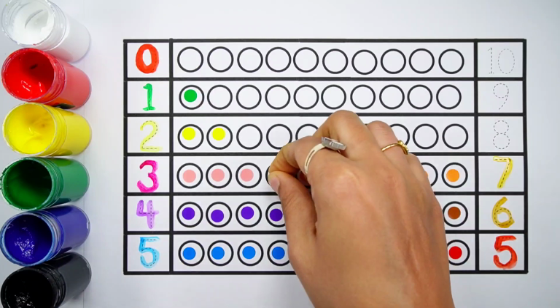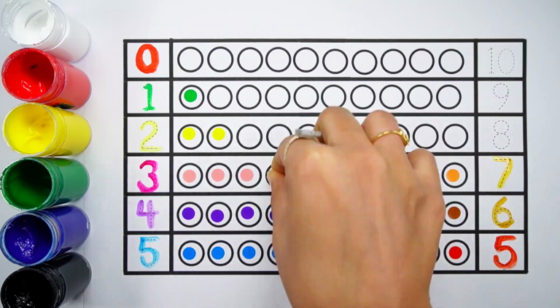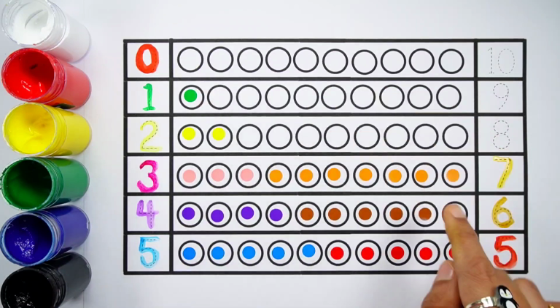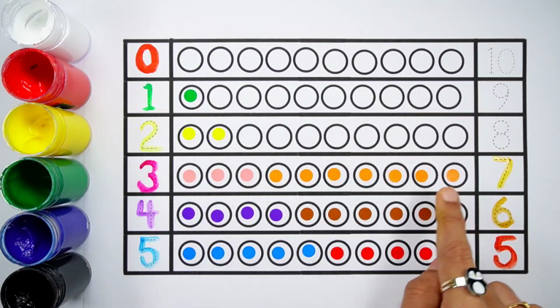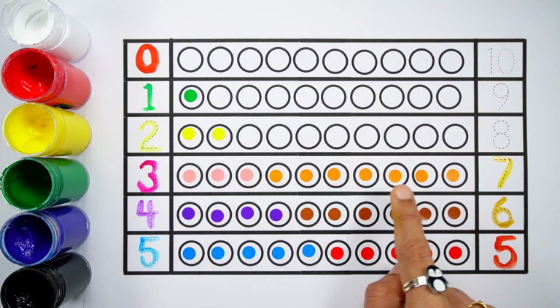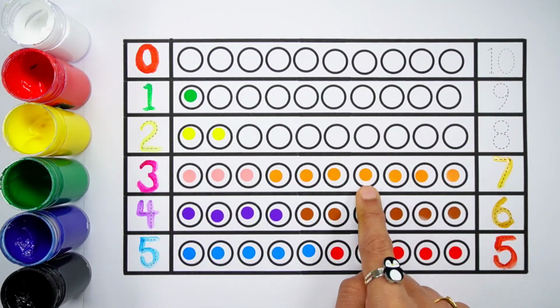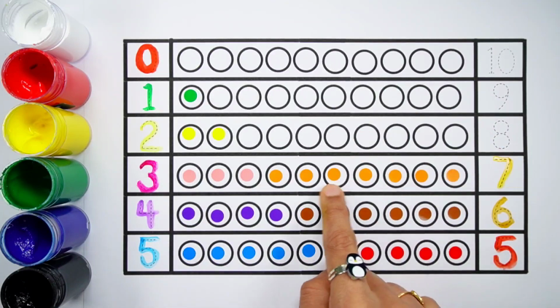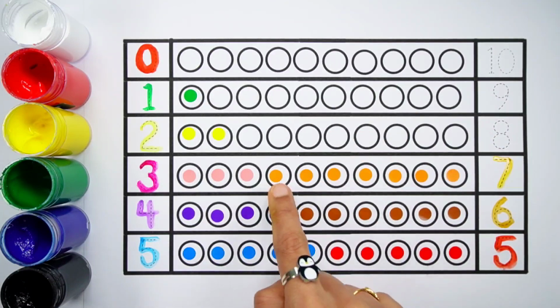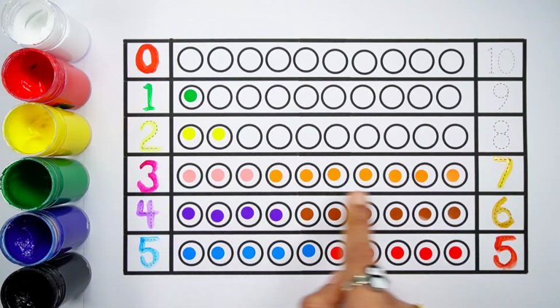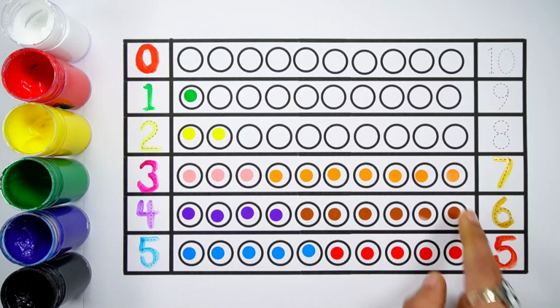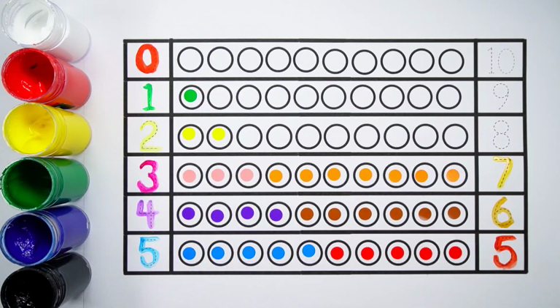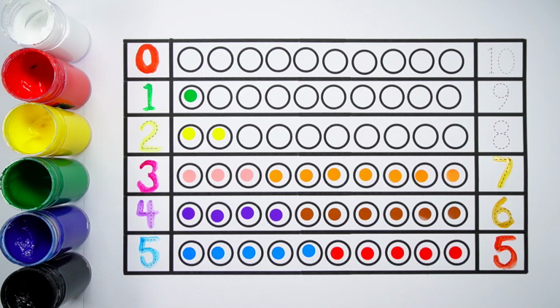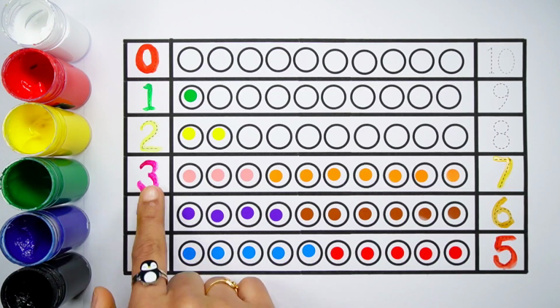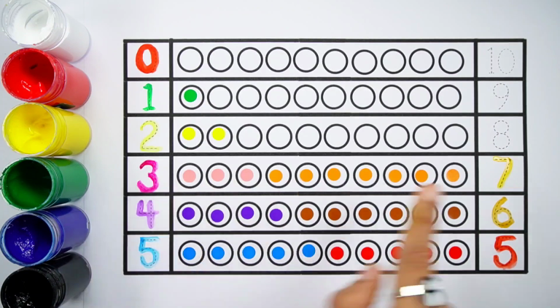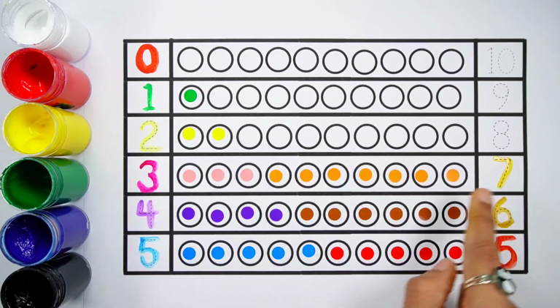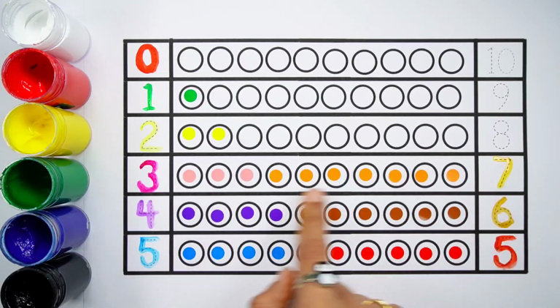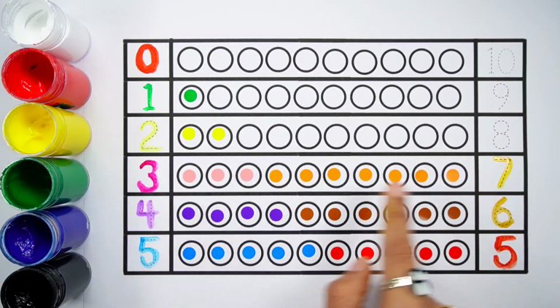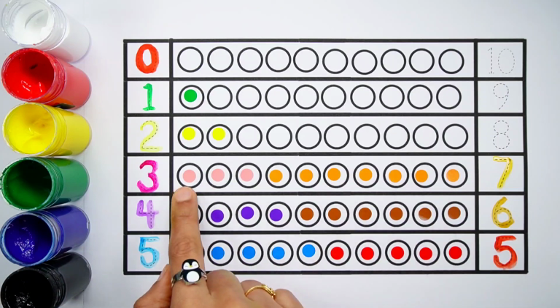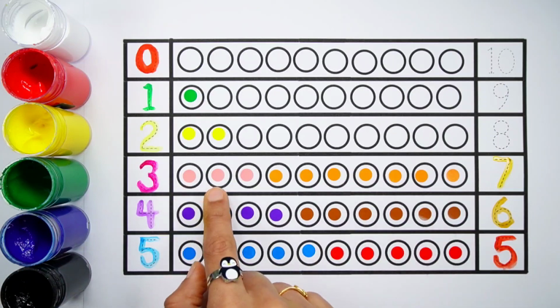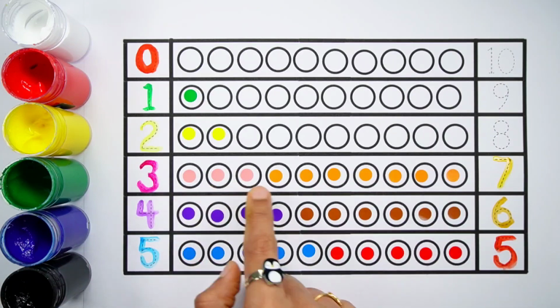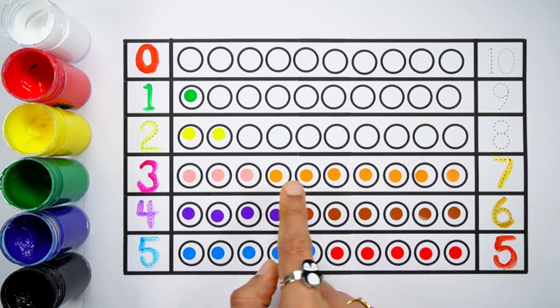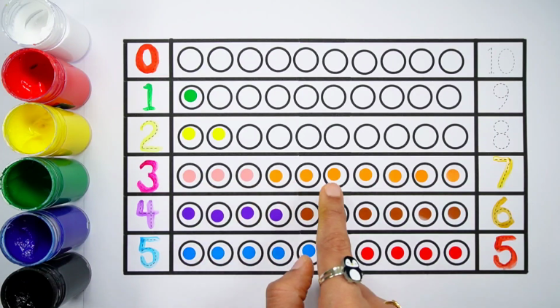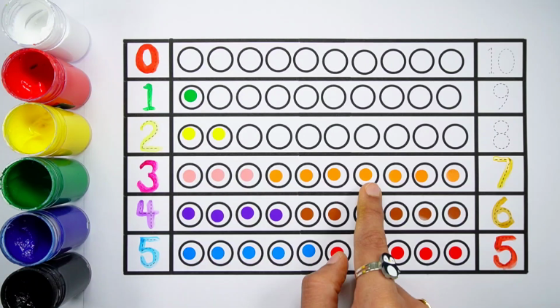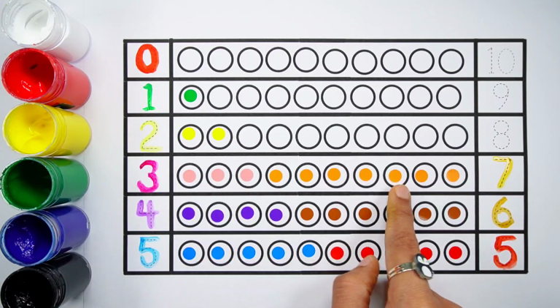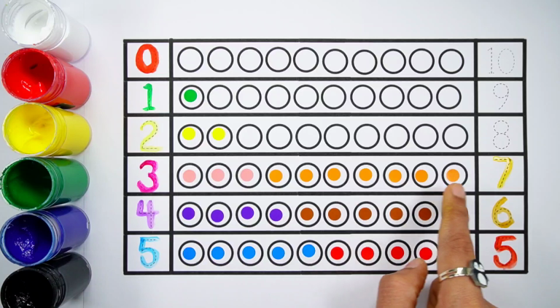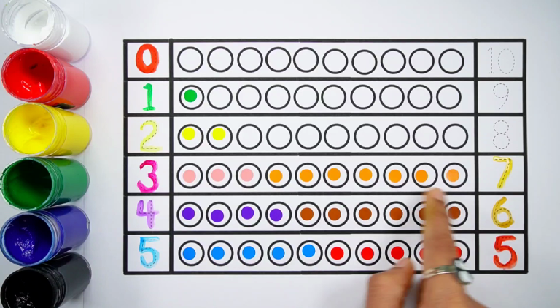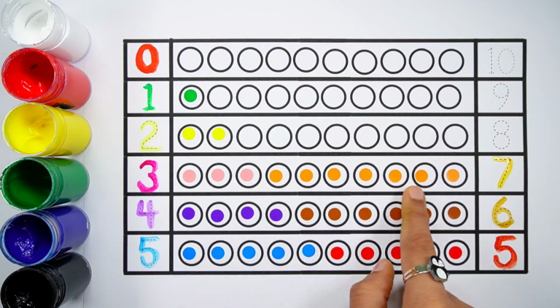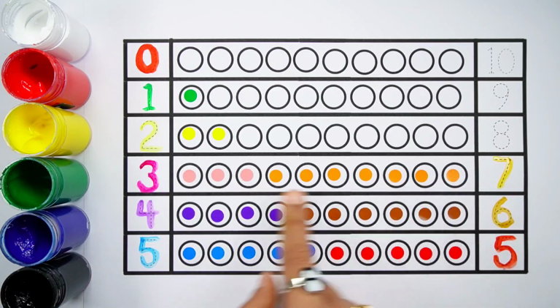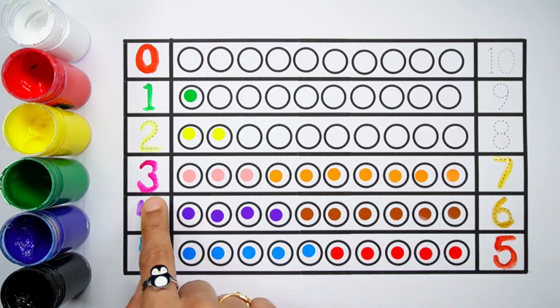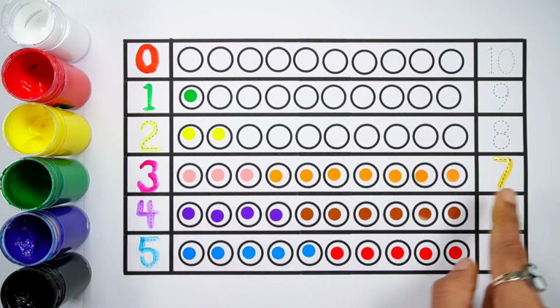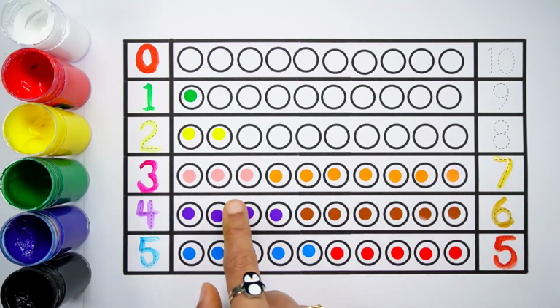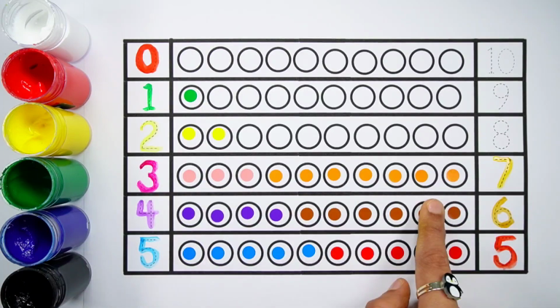Four plus six equals ten. One, two, three, four, five, six, seven. Seven balls. Three plus seven equals ten. One, two, three, four, five, six, seven, eight, nine, ten. Three plus seven makes ten.